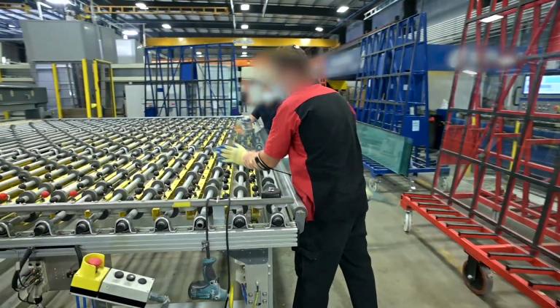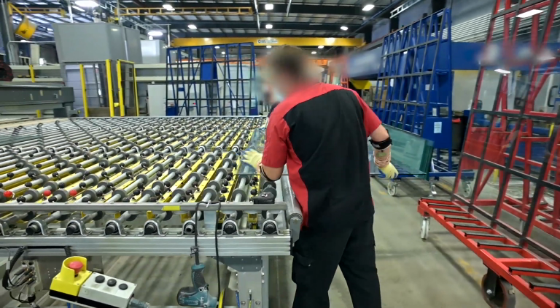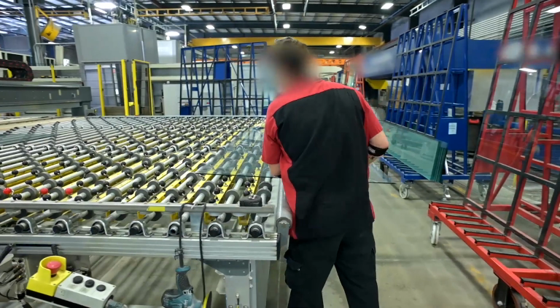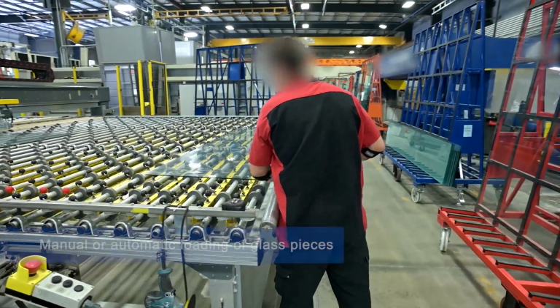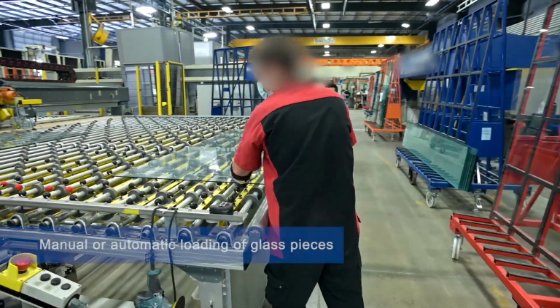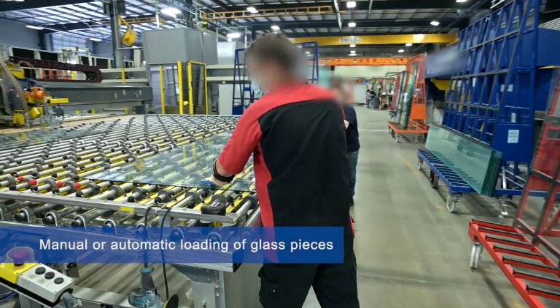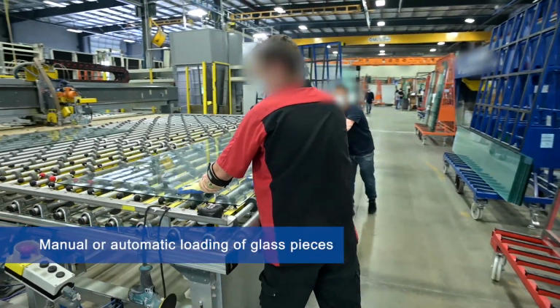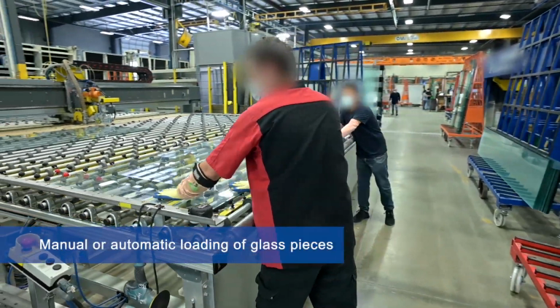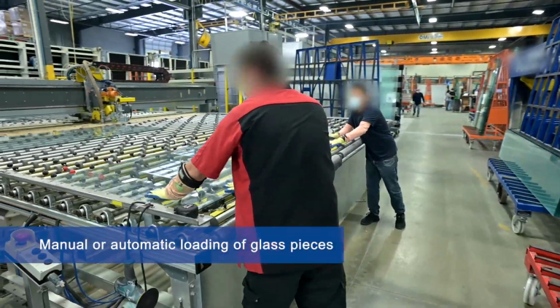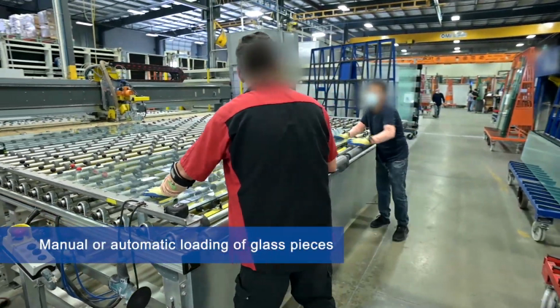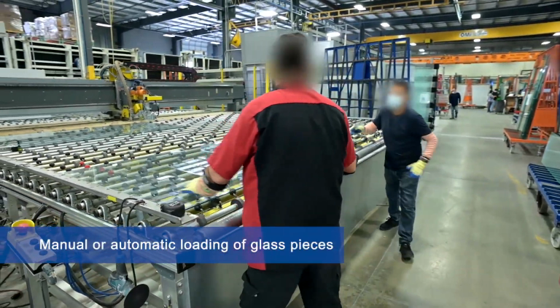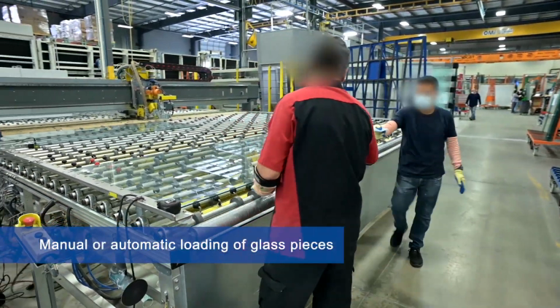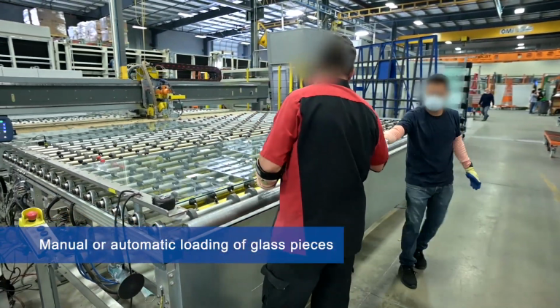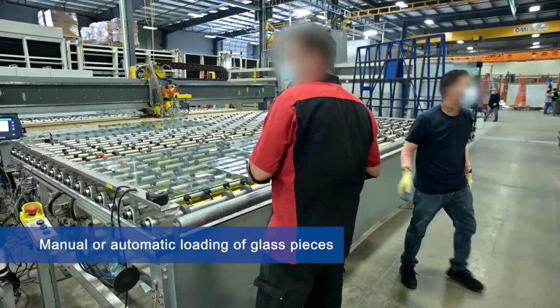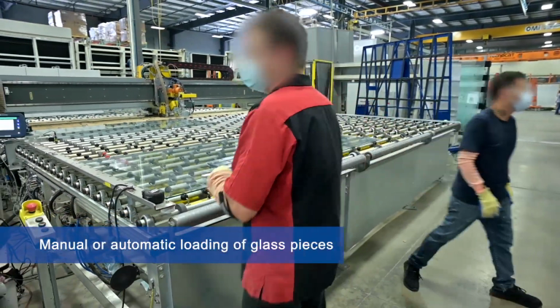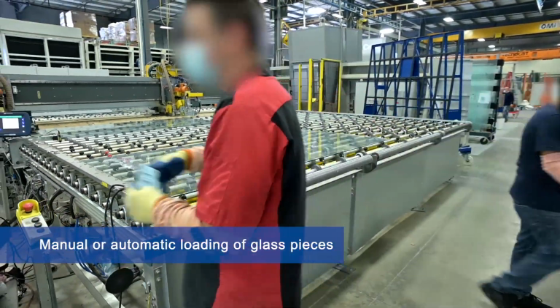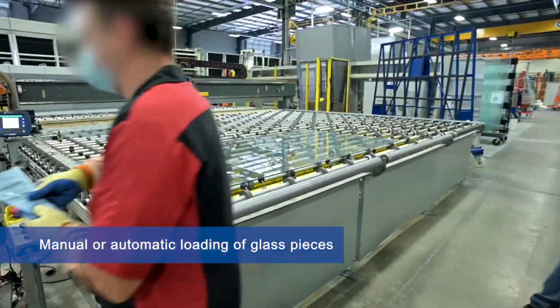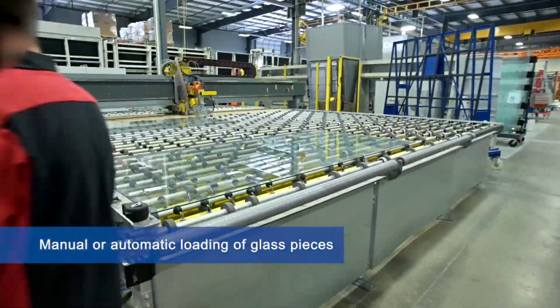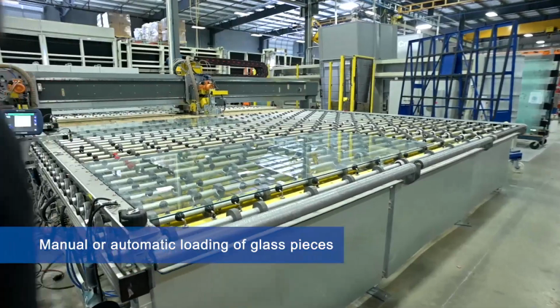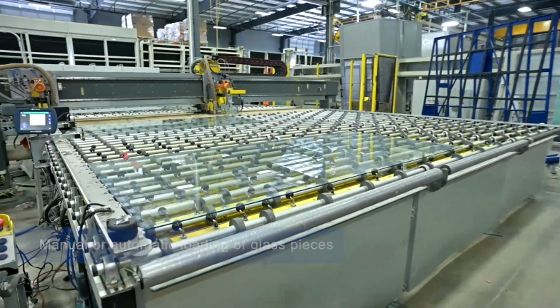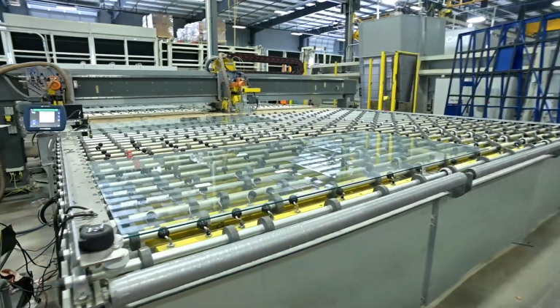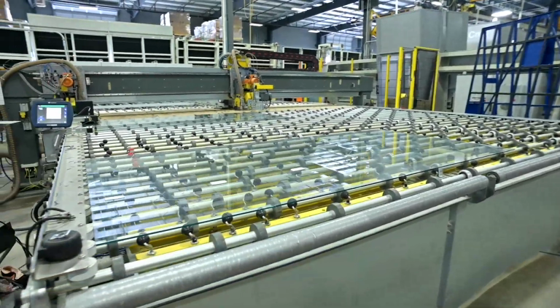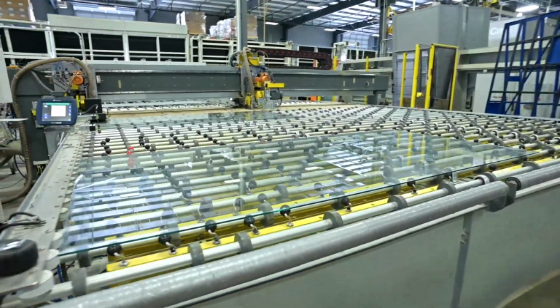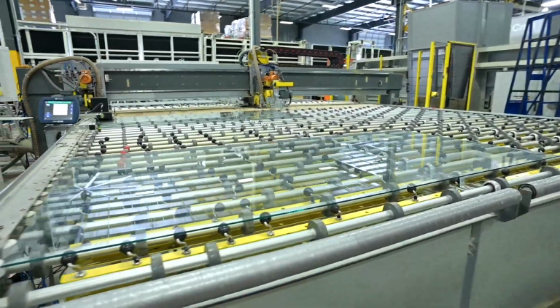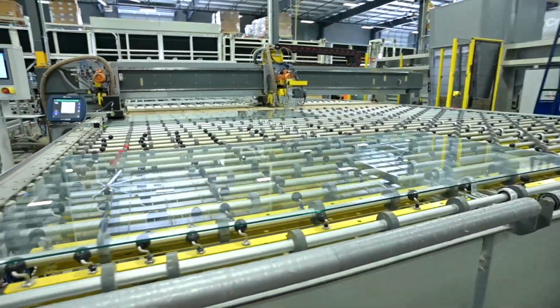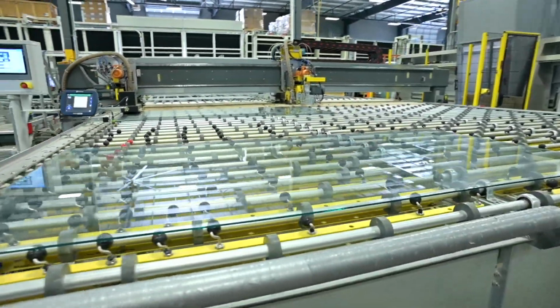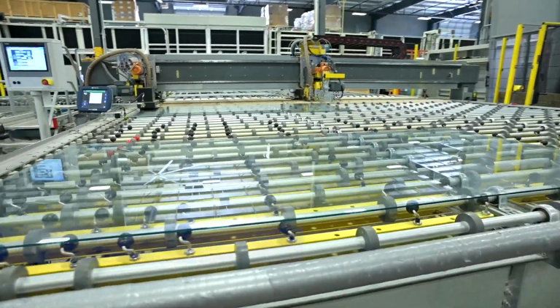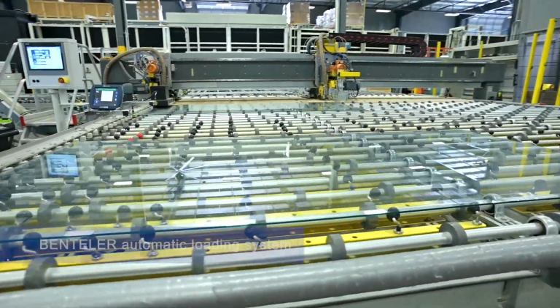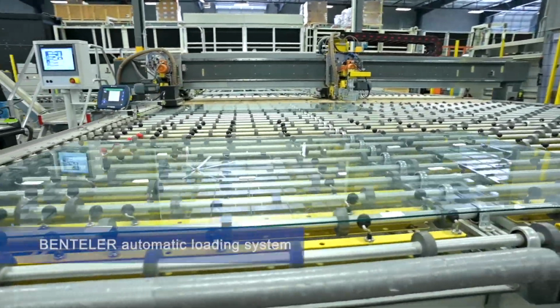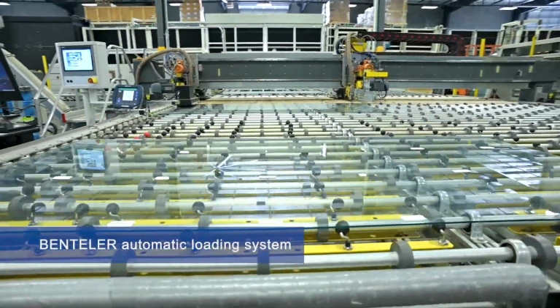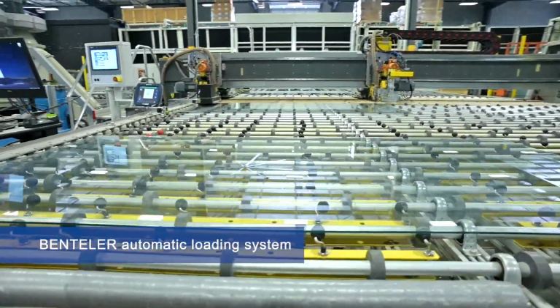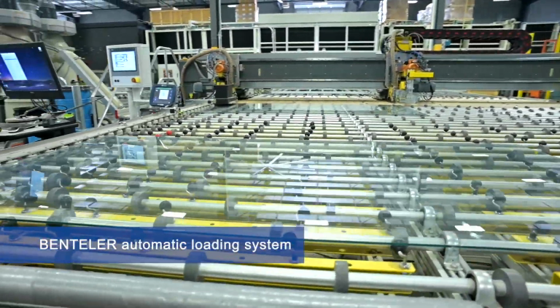The glass pieces can be loaded manually with the help of a pop-up ball caster table and side-free rollers, or automatically with a Bentler Automatic Loading System.